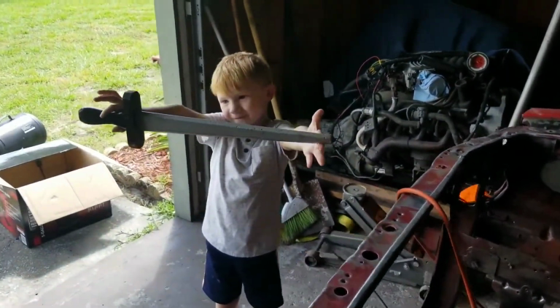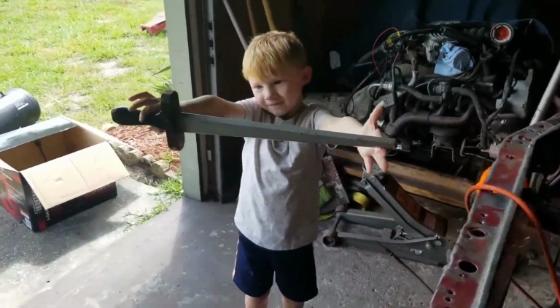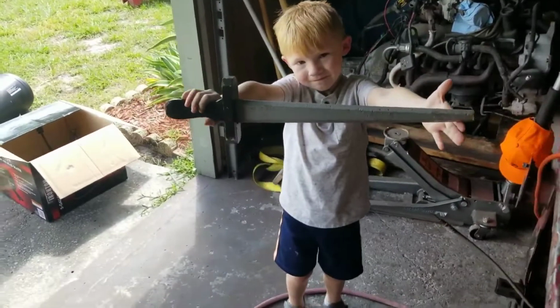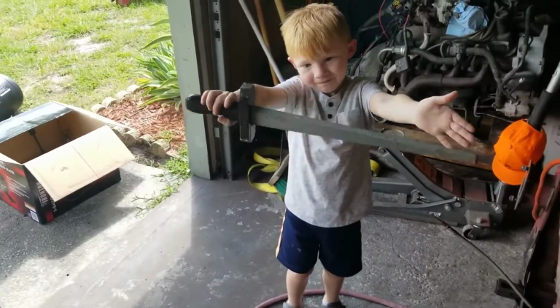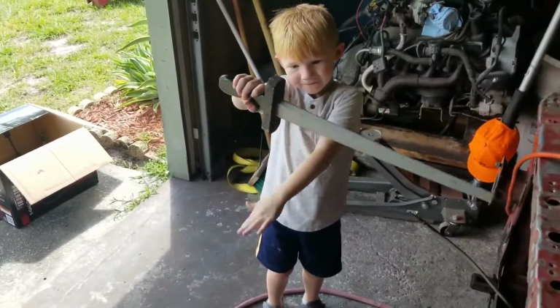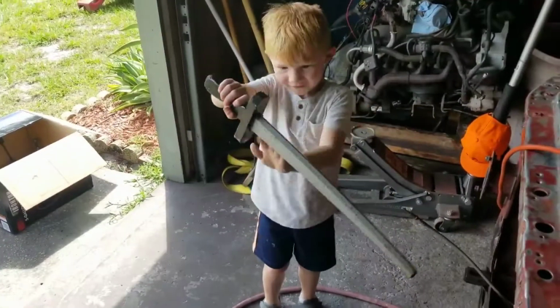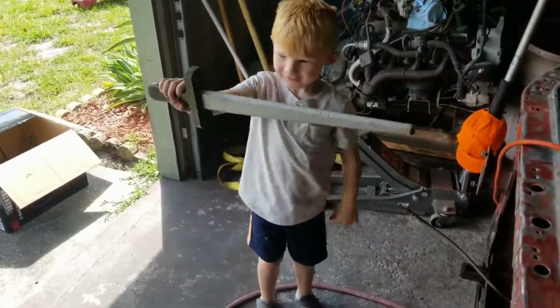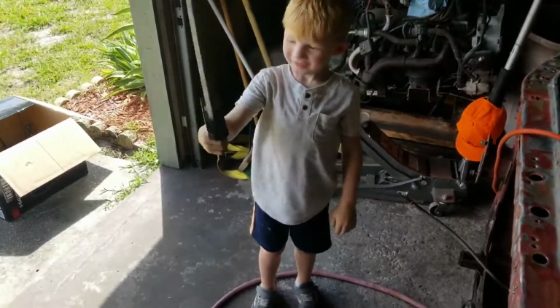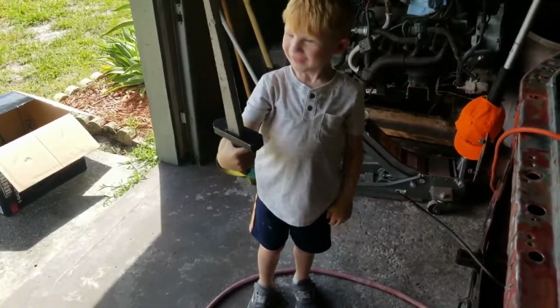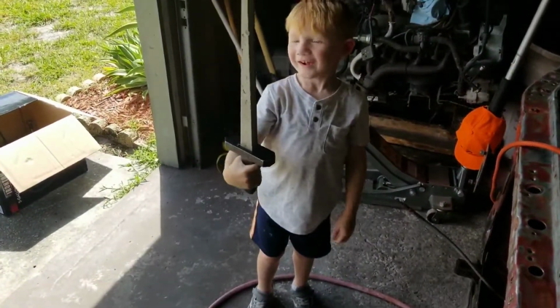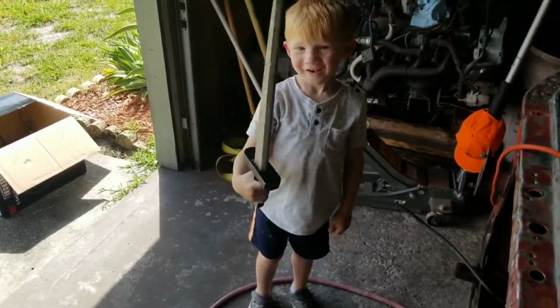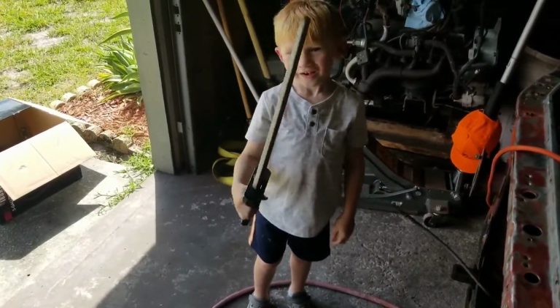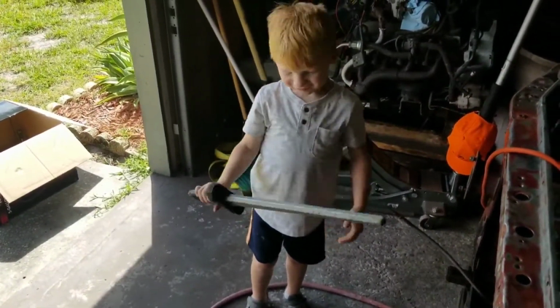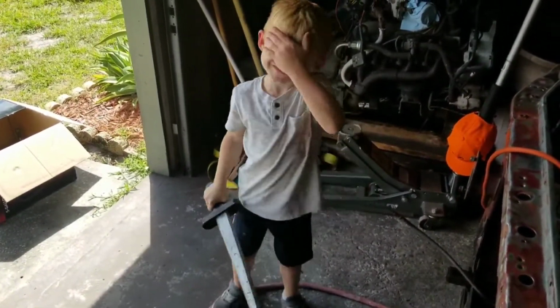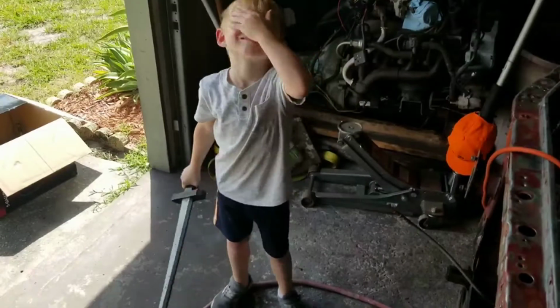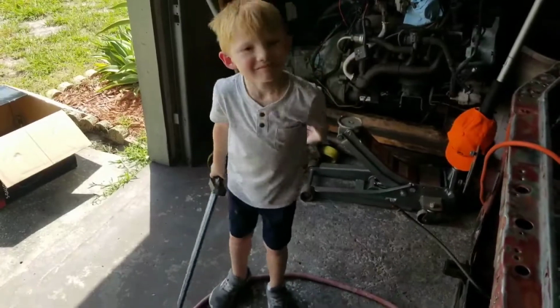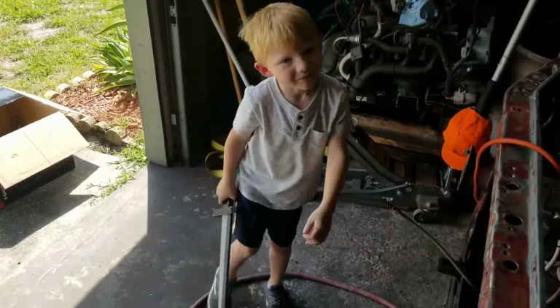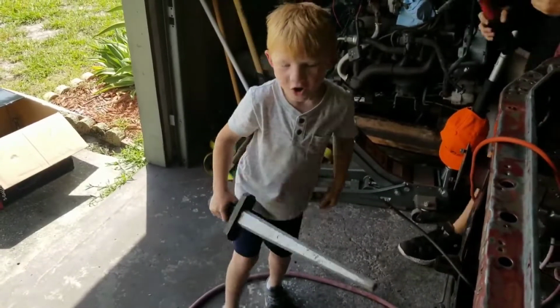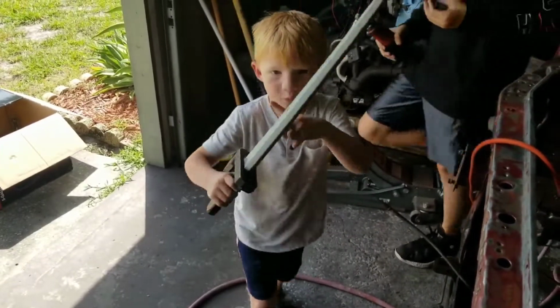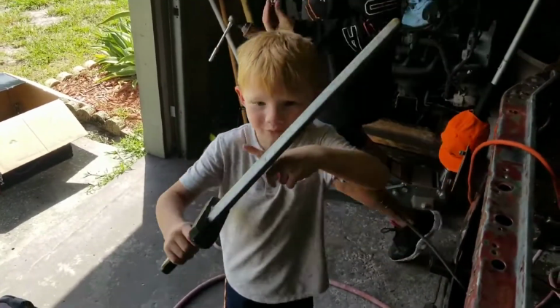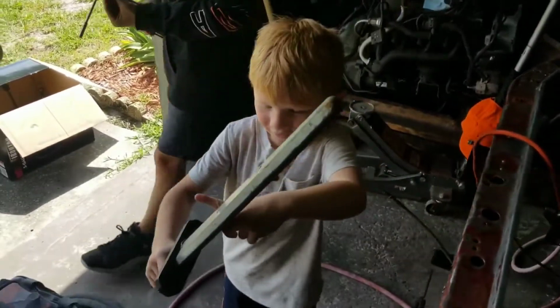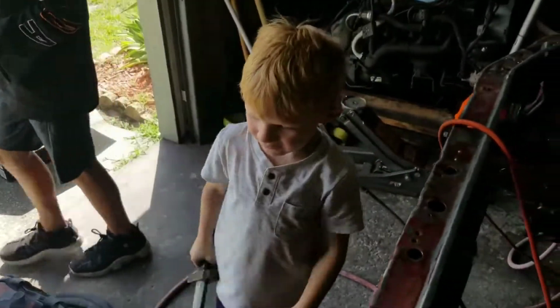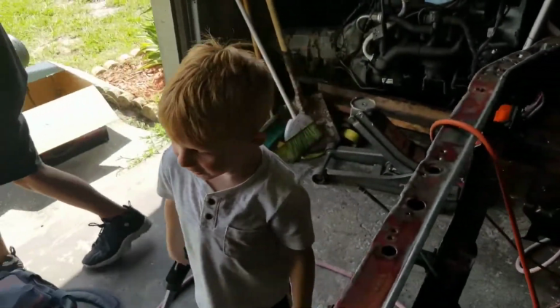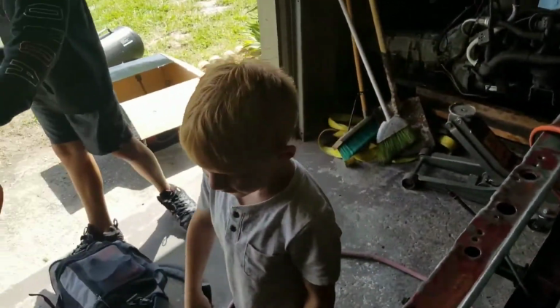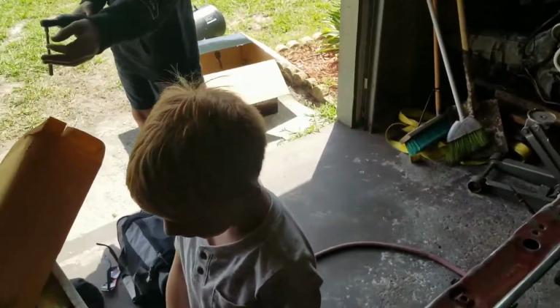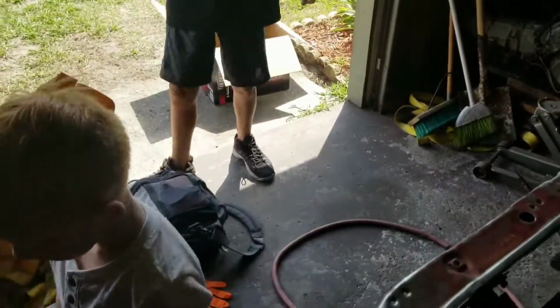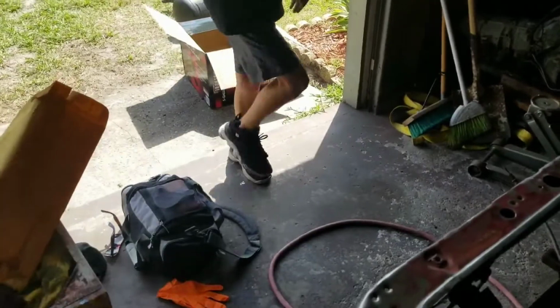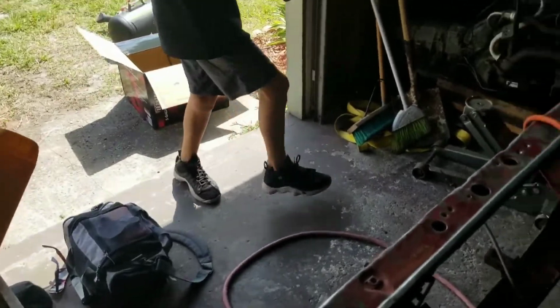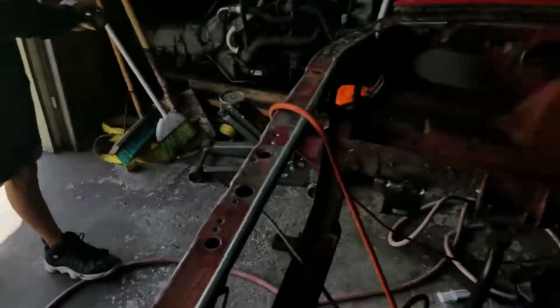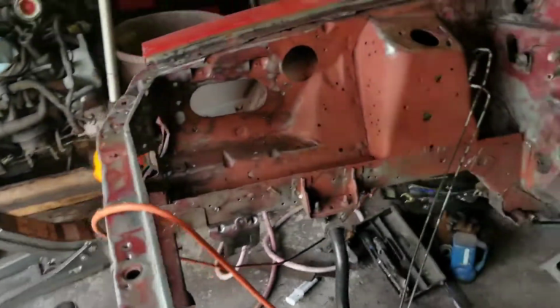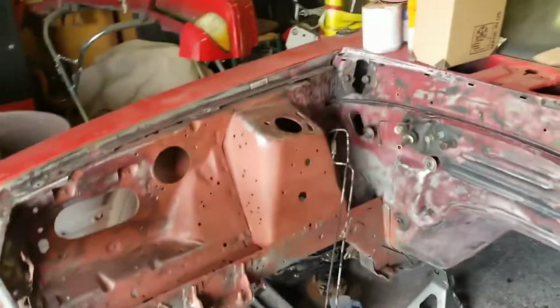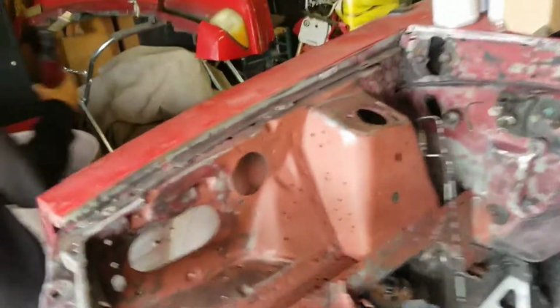That's a legit sword right there brother. You fight bad guys with that? No. Oh you make a cross and keep the vampires away? All right.